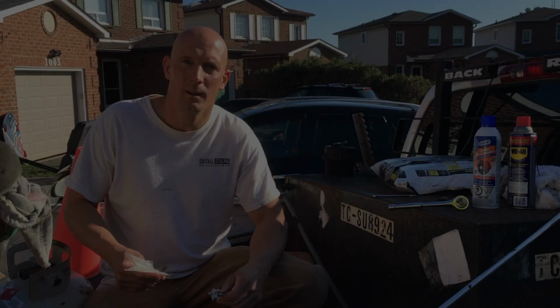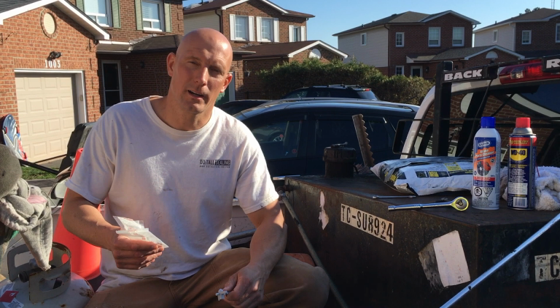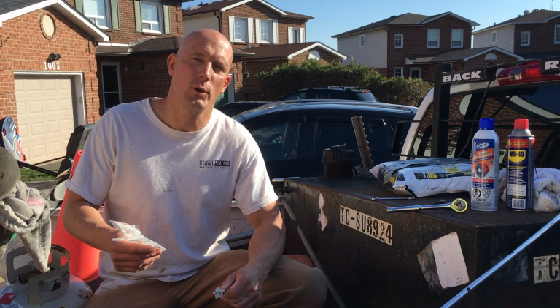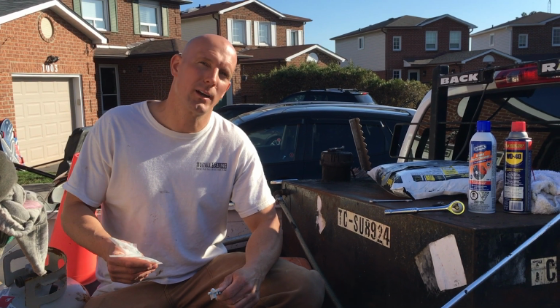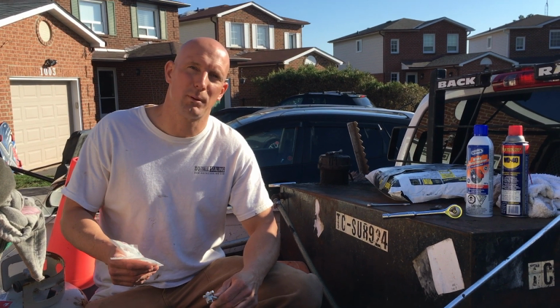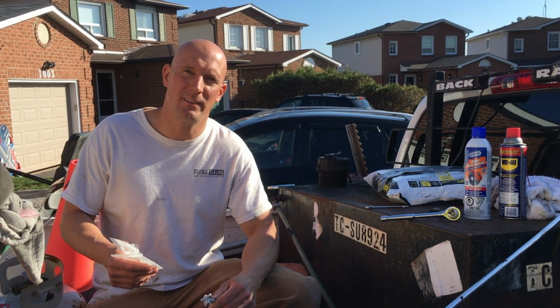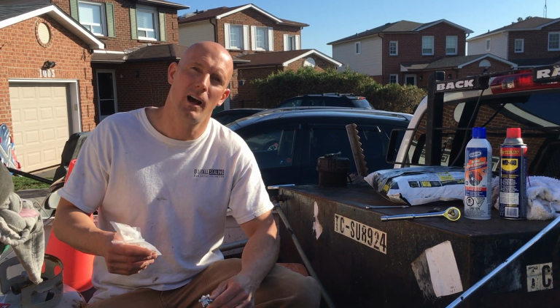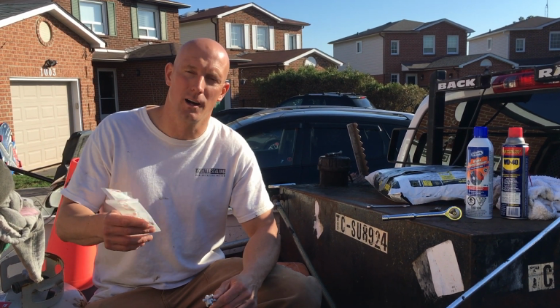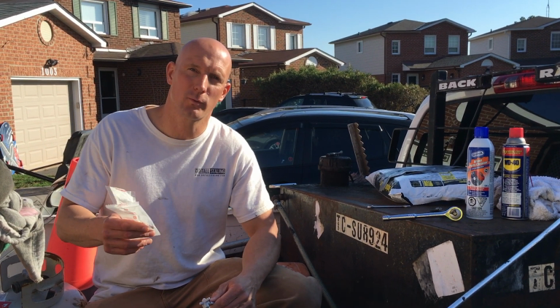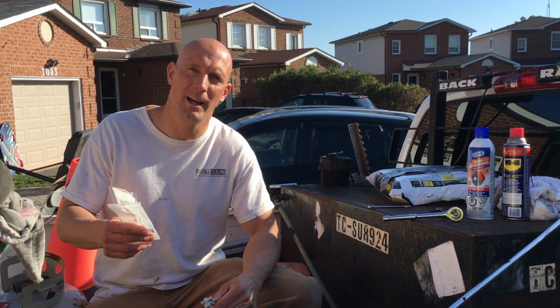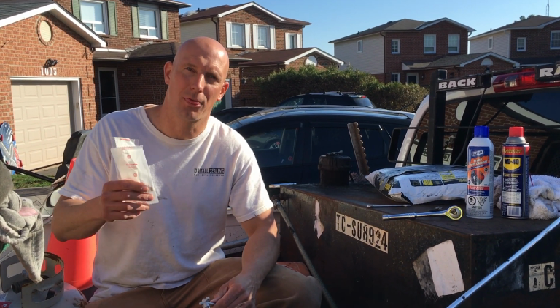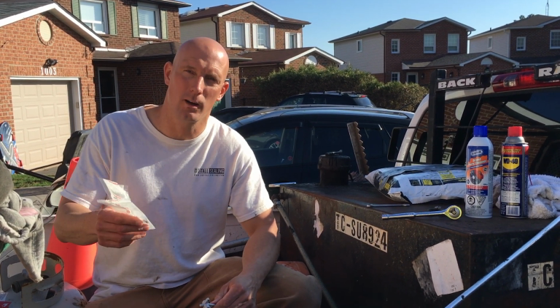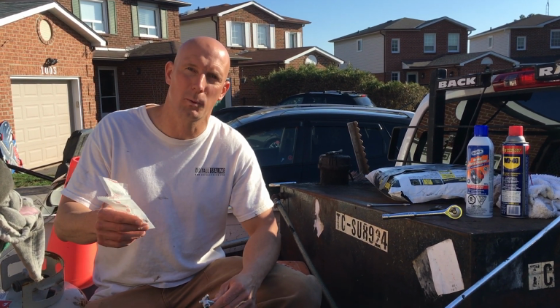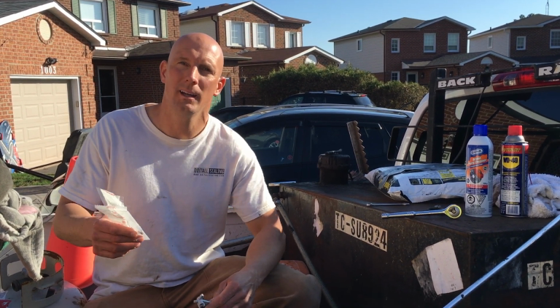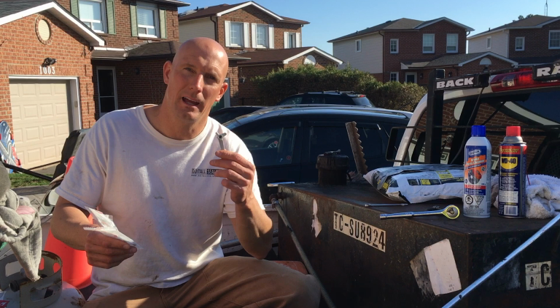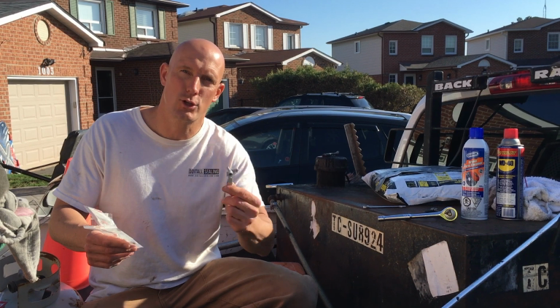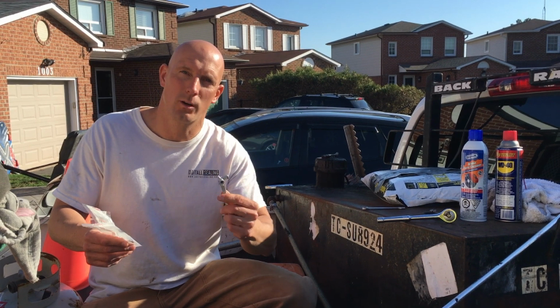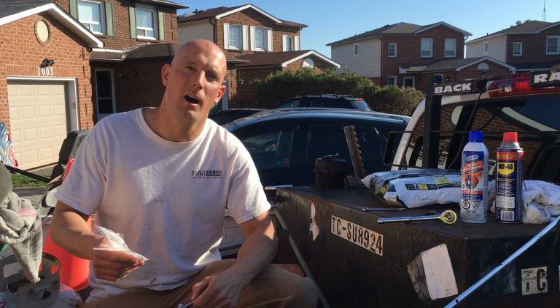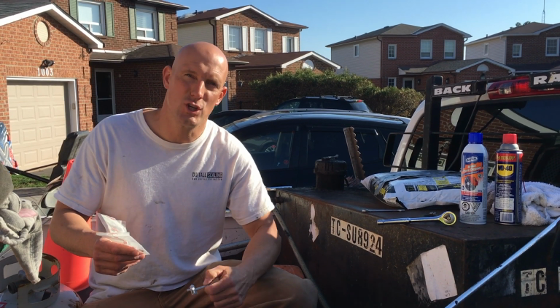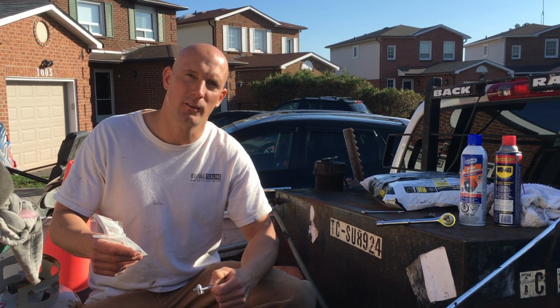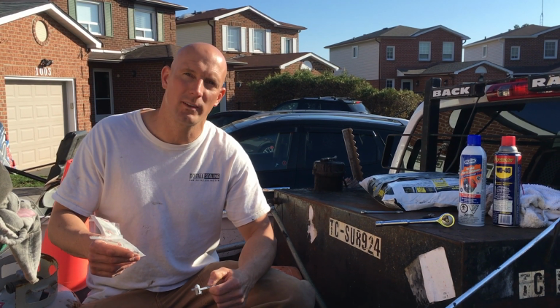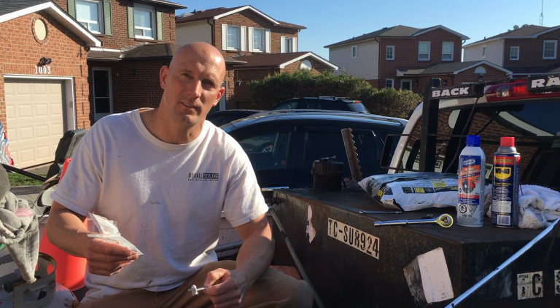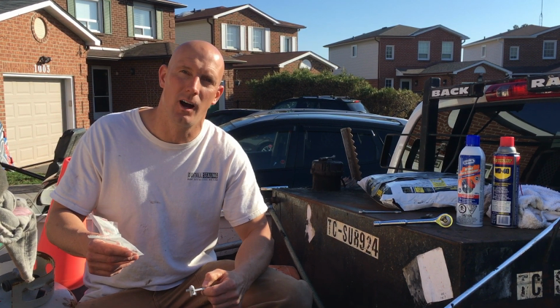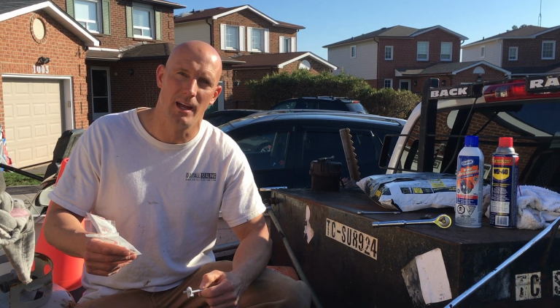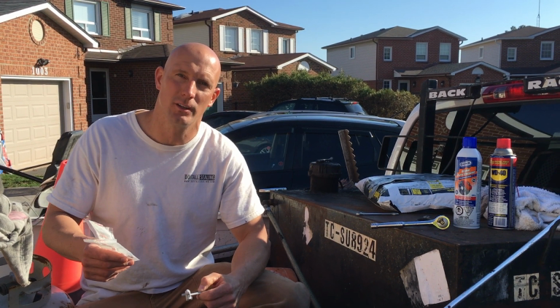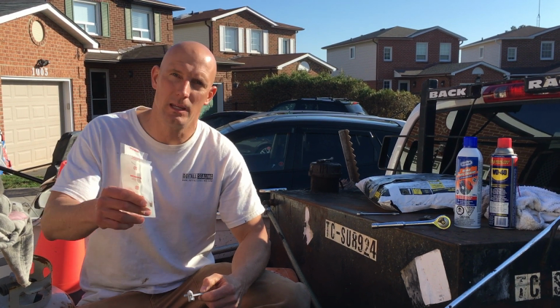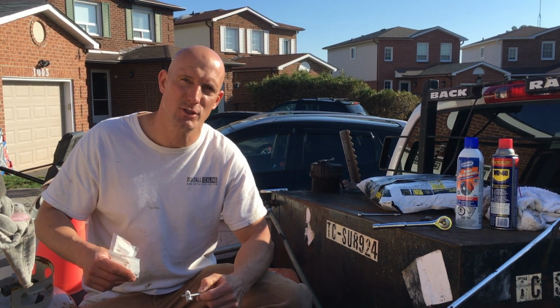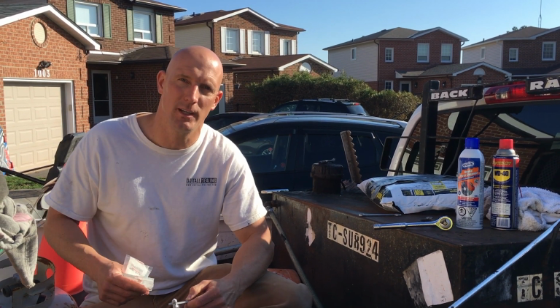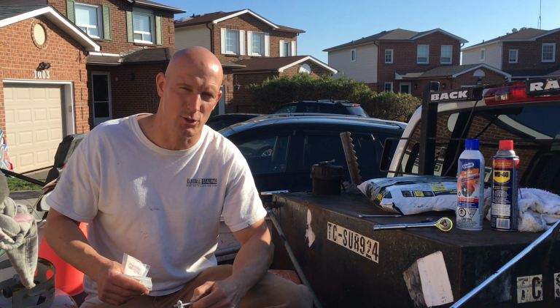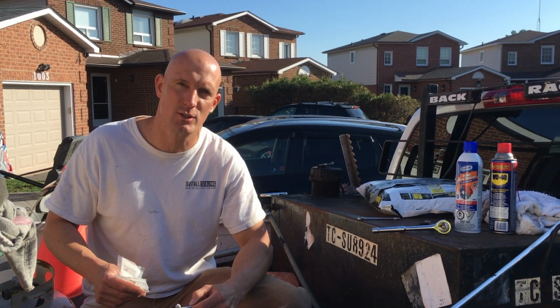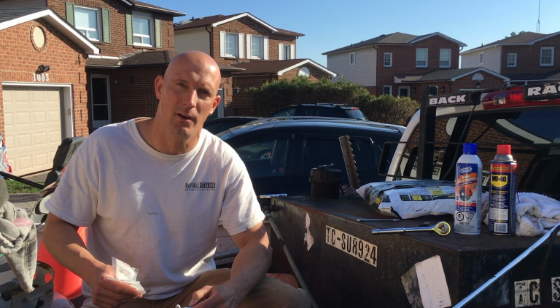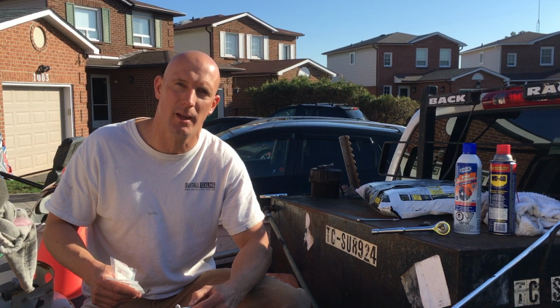I'm going to show you how to replace a governor spring, a throttle spring, and your choke on a GX 160 Honda engine. Keep watching the video, I'll show you just how I do that.